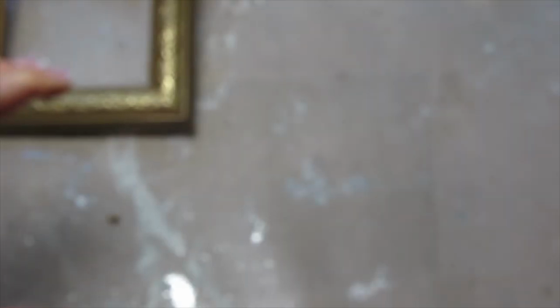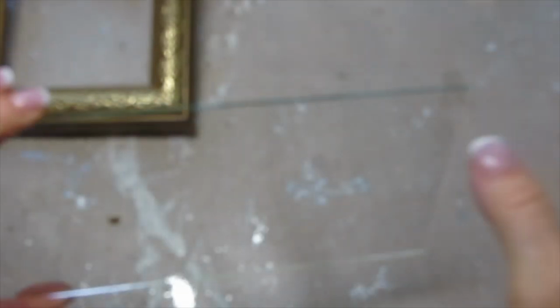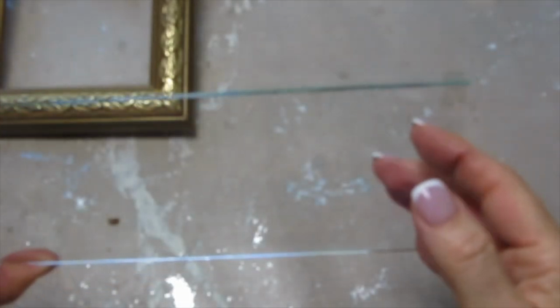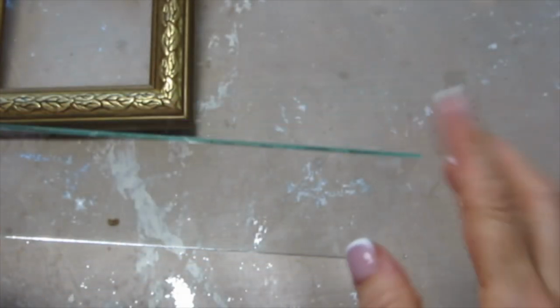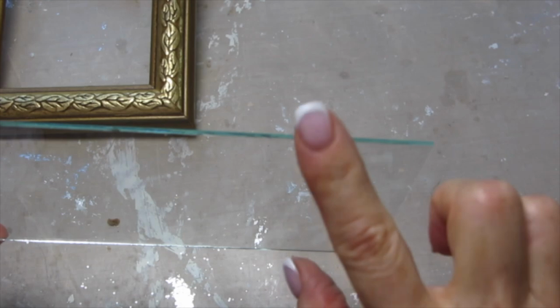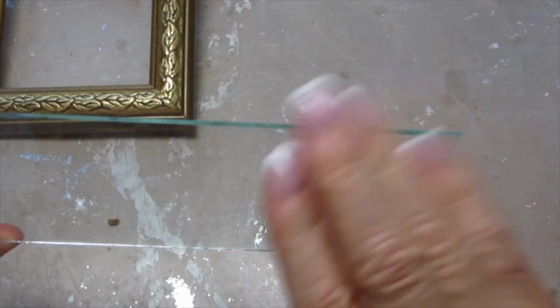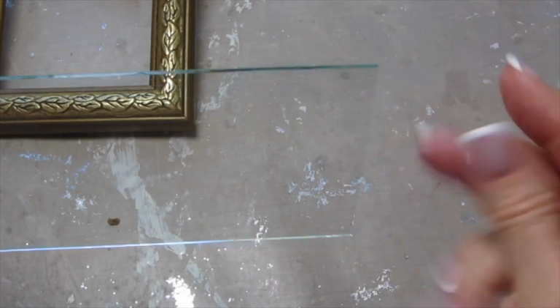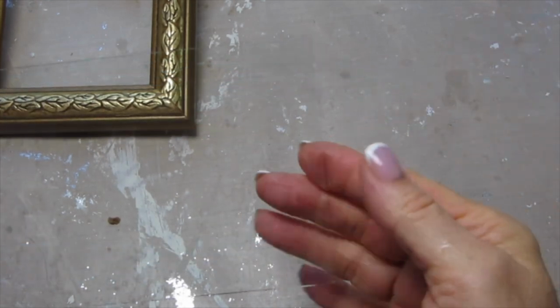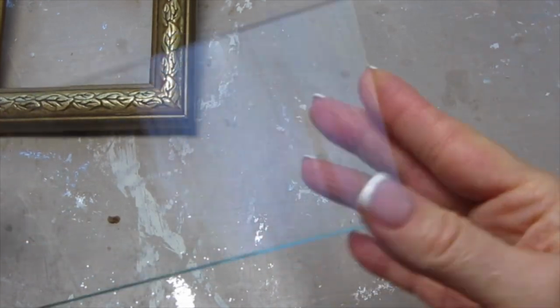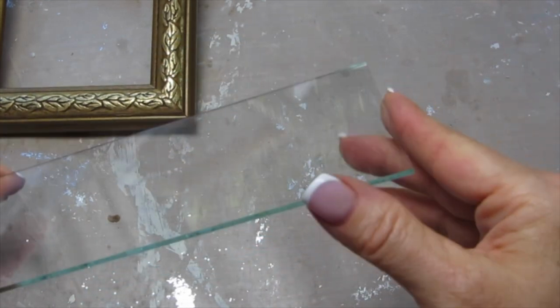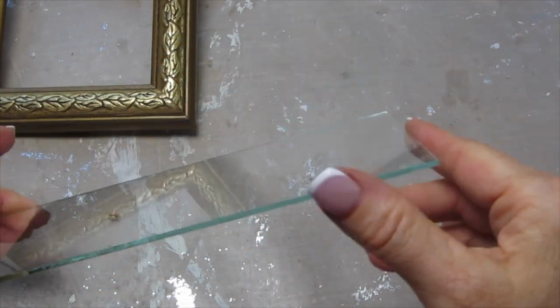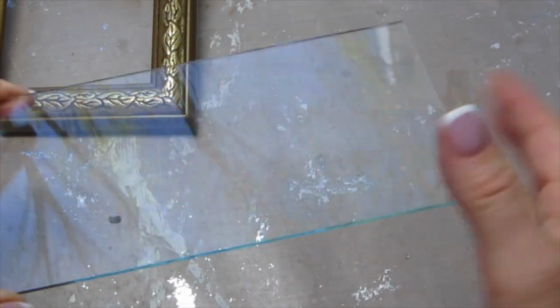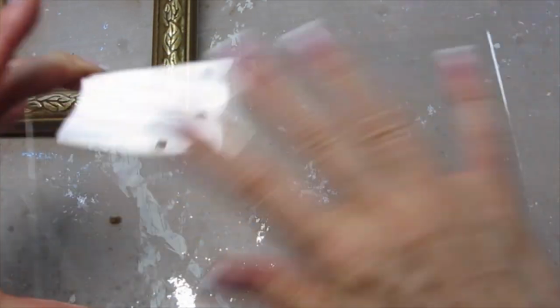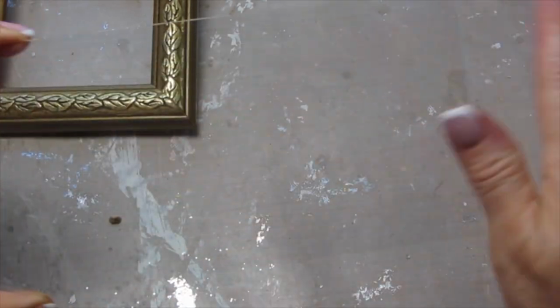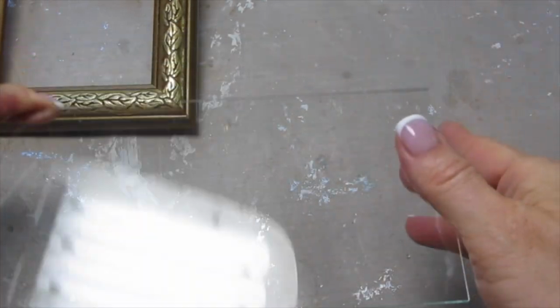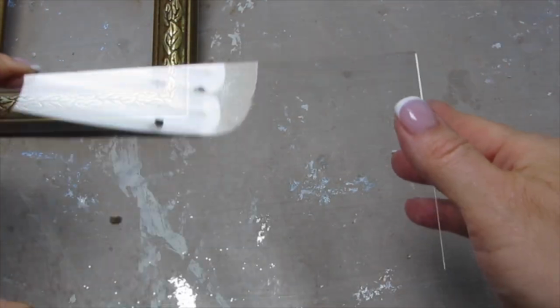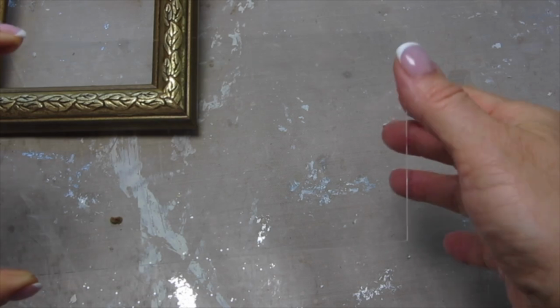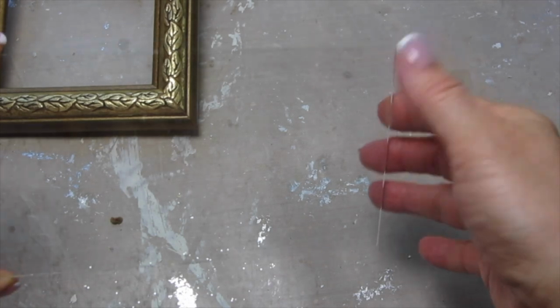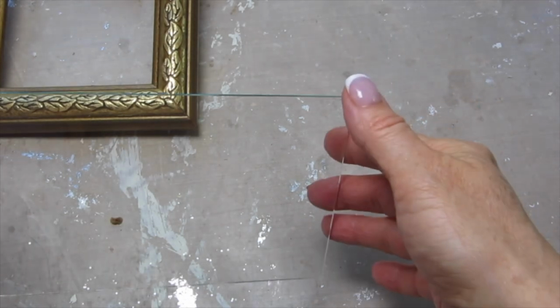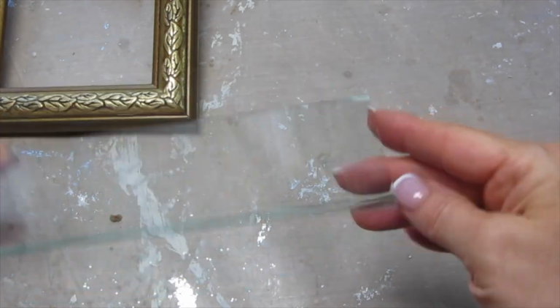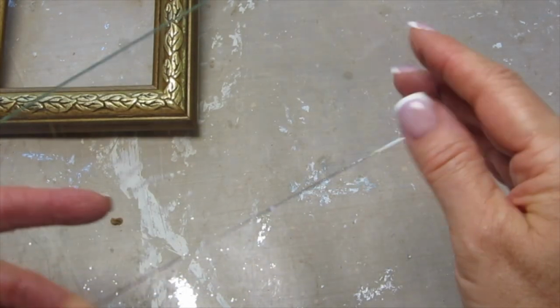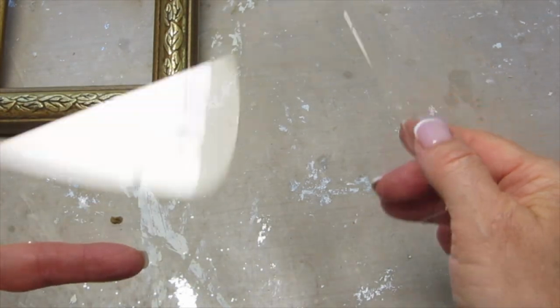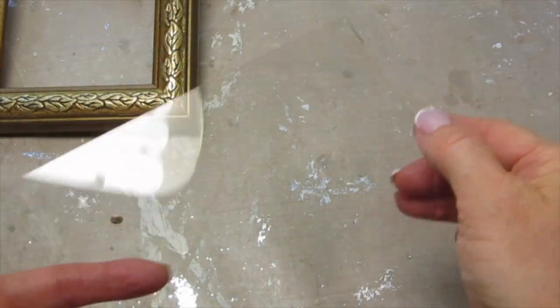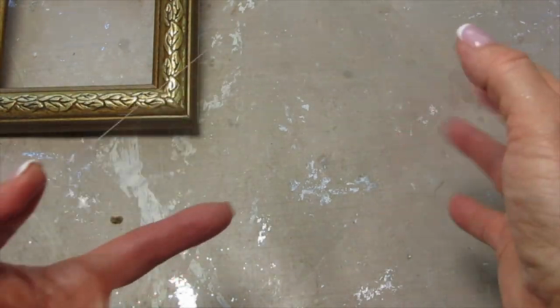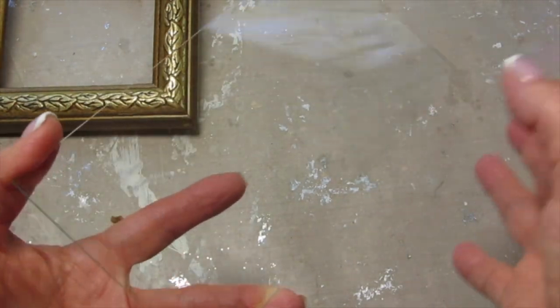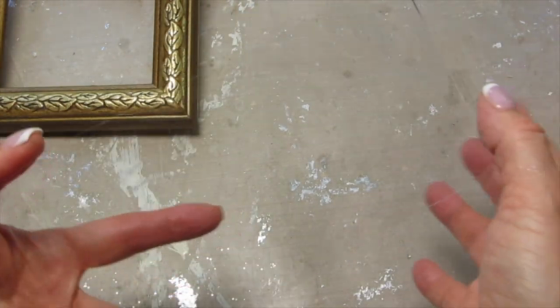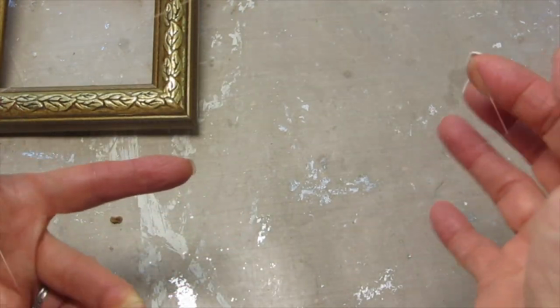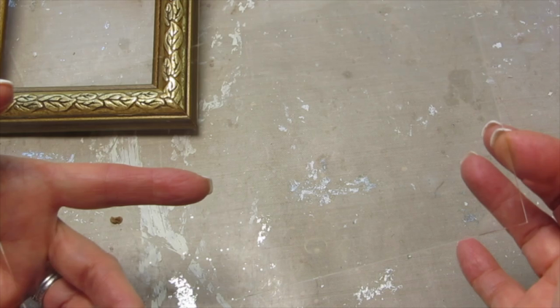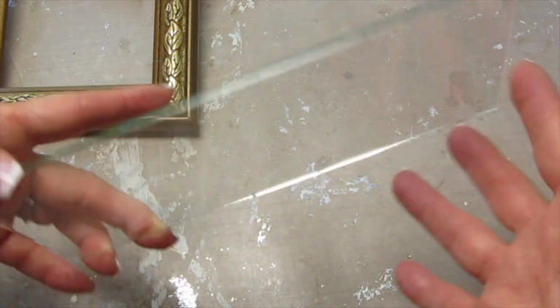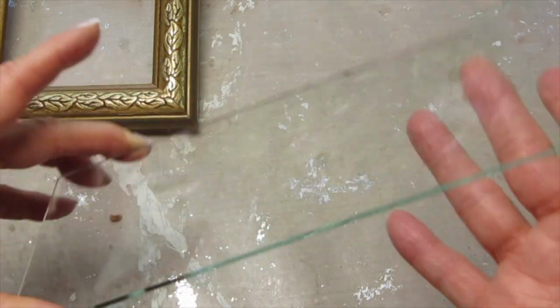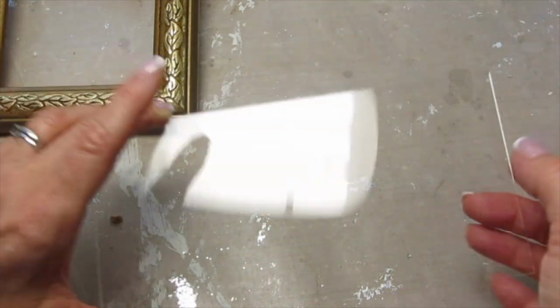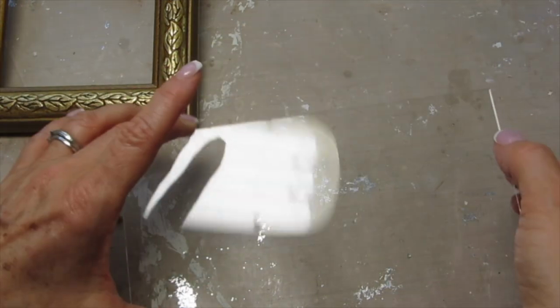Once I removed all of the cardboard from the back, I took the glass out. Now these edges are sharp, so you want to make sure you're careful with that, and you want to clean the glass off so that there are no fingerprints or any traces of oil on it.